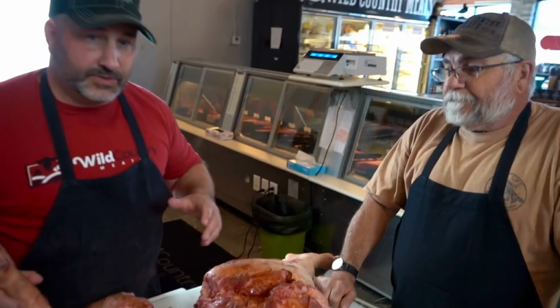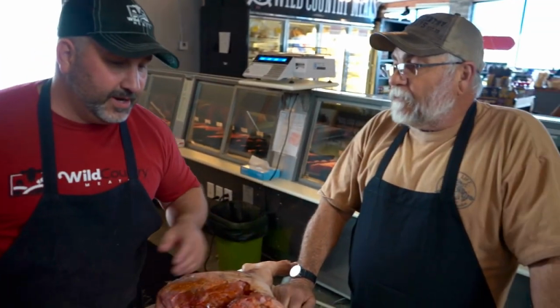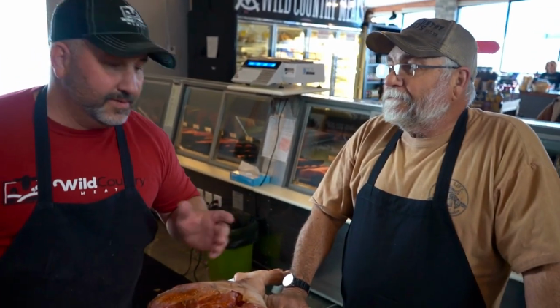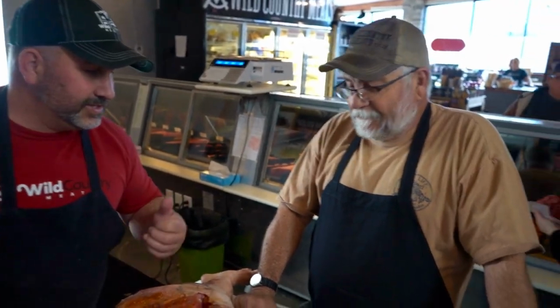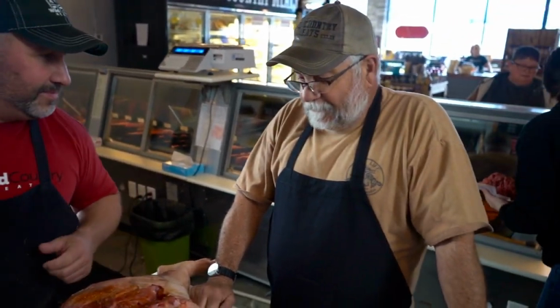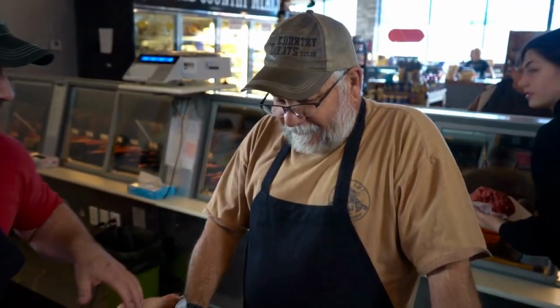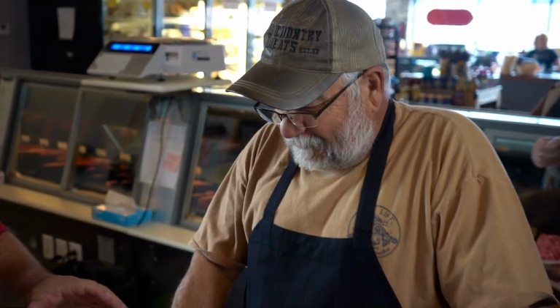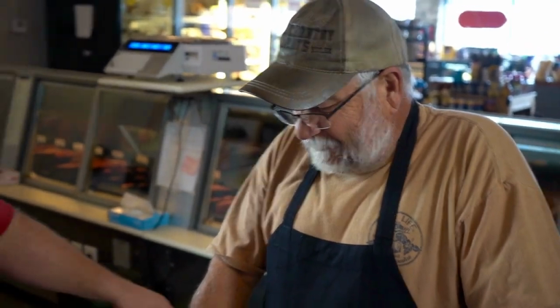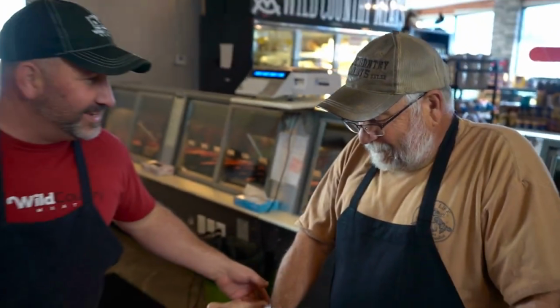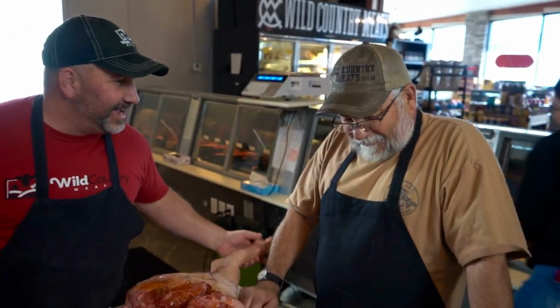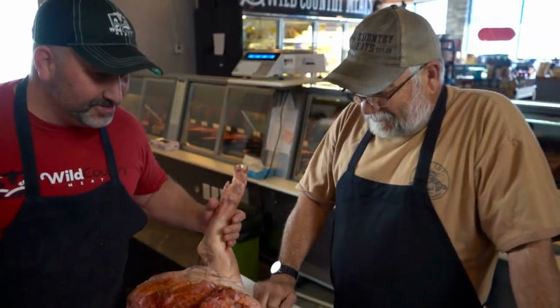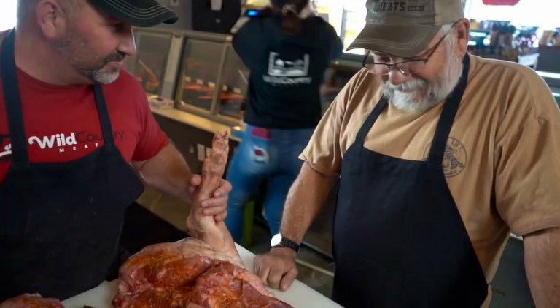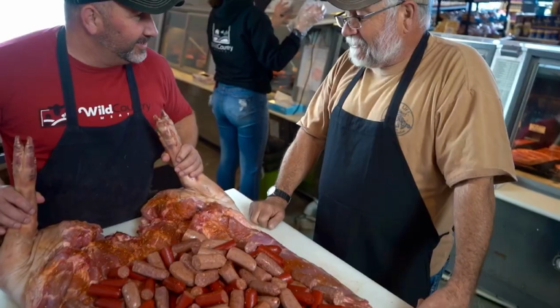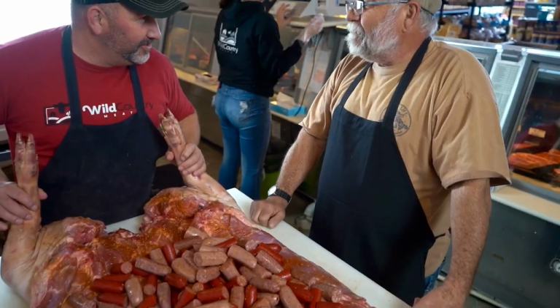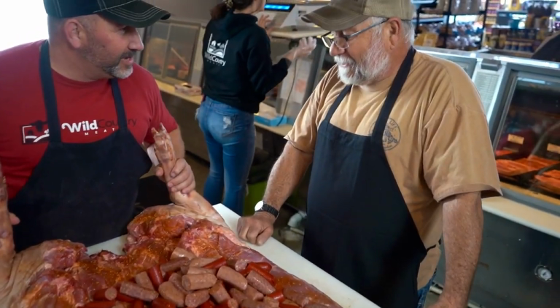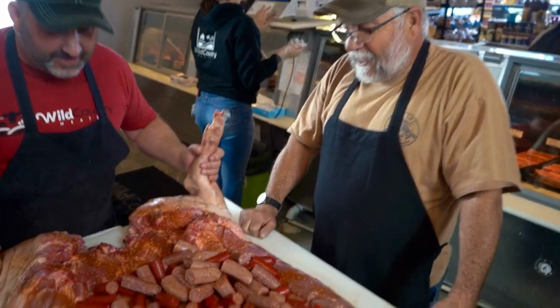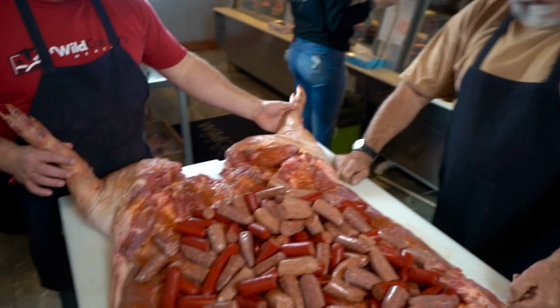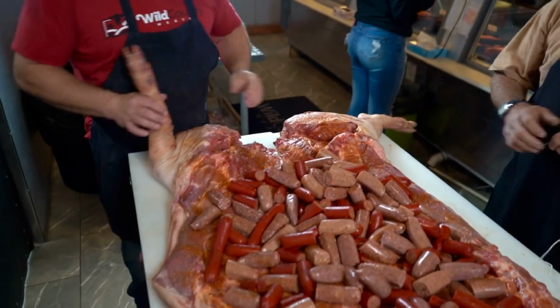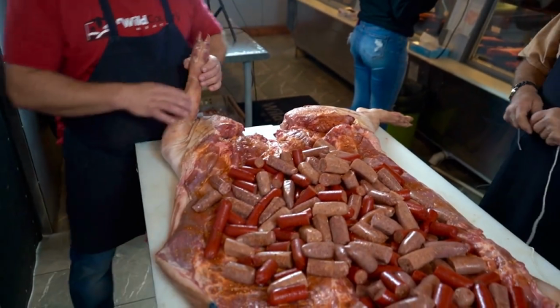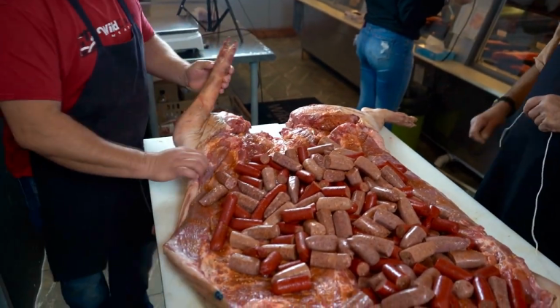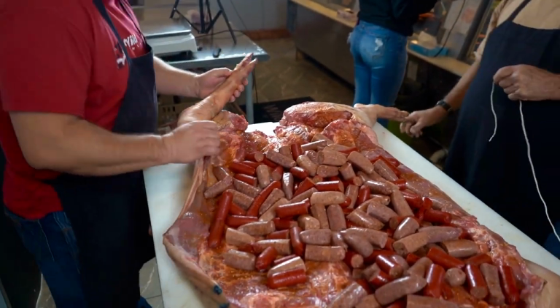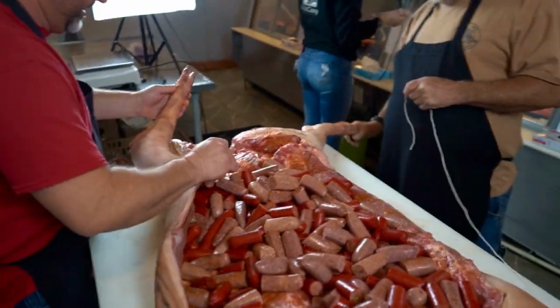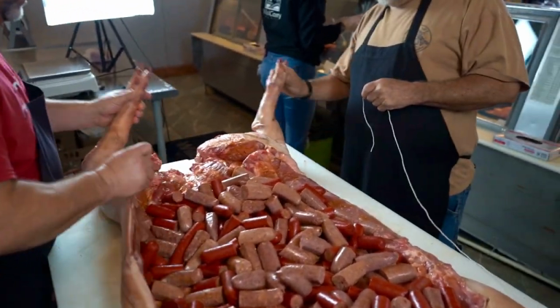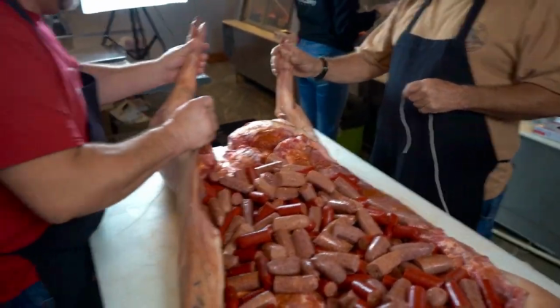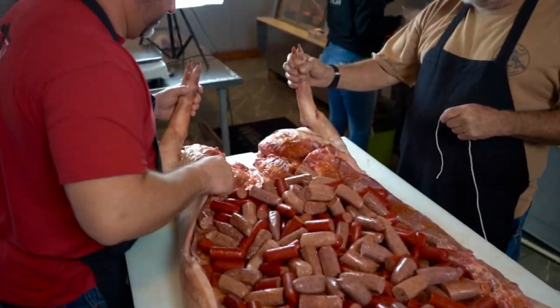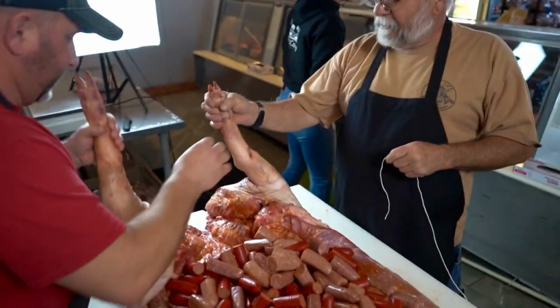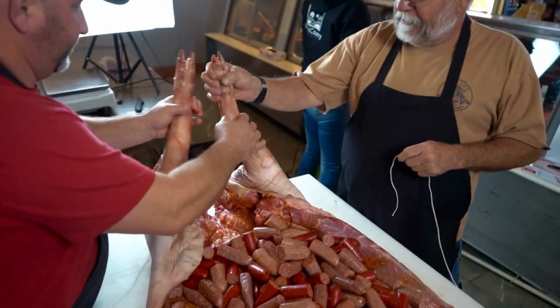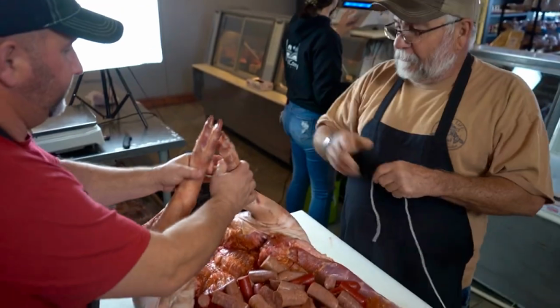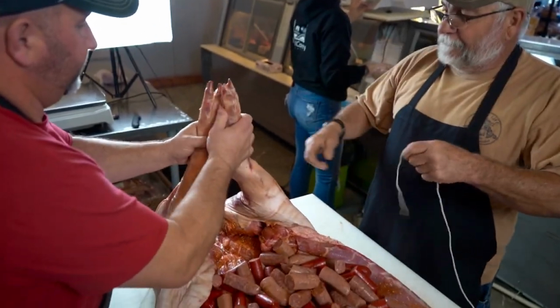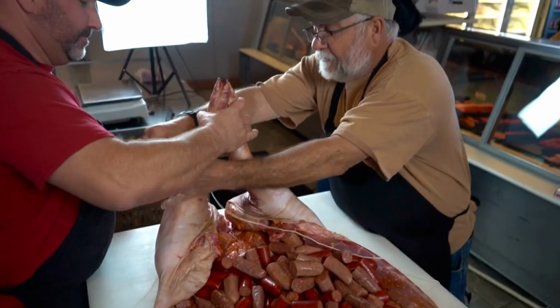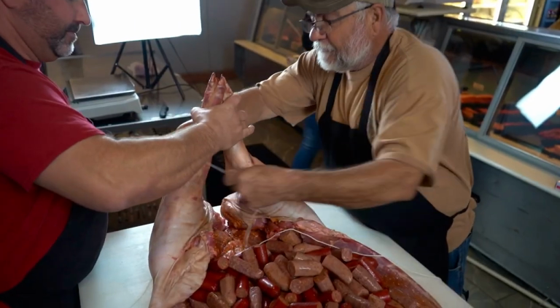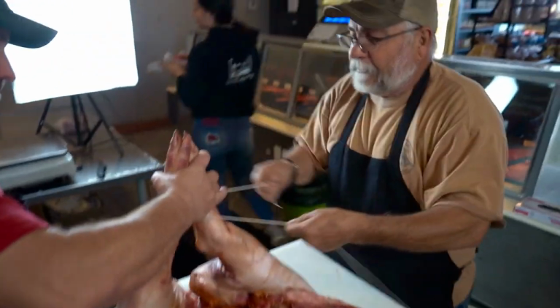I've got him here — the man, the myth, the legend, old pappy. Hey, I don't need any wisdom or advice today, I just need you to tie this pig. Can you do that? Yes, we'll tie the pig. Let's tie the pig. I'd like to start on the back end here — let's tie his legs up, tie his feet together and hold him together. We're going to do a quick knot.